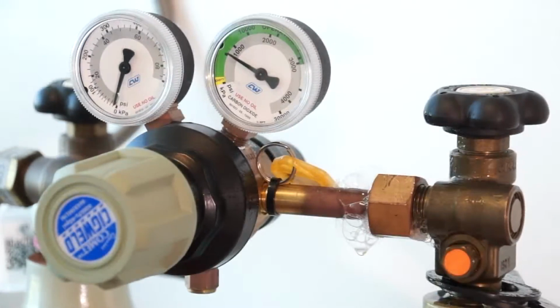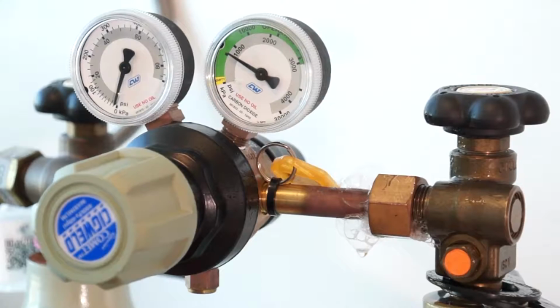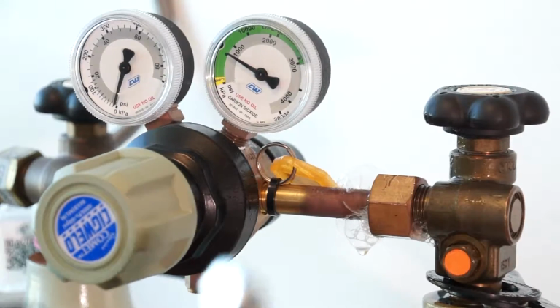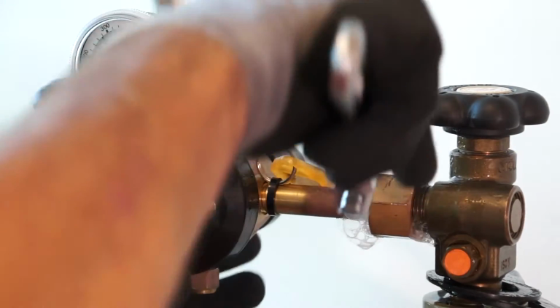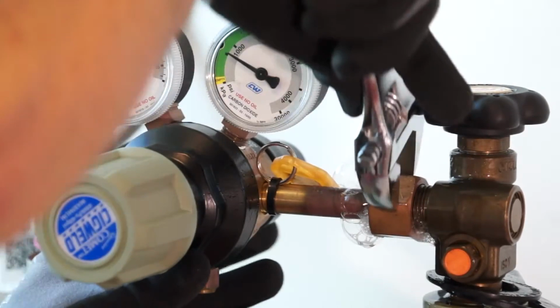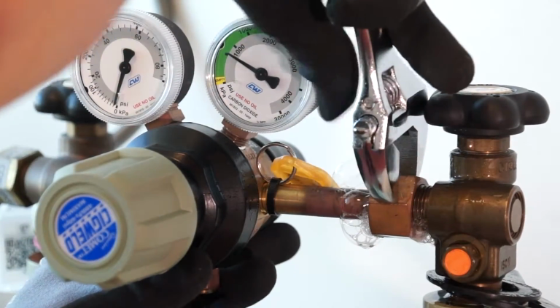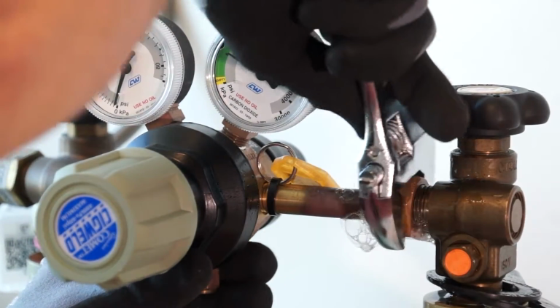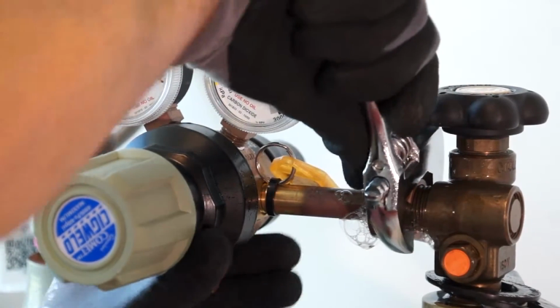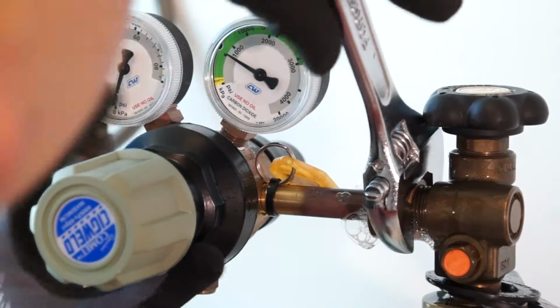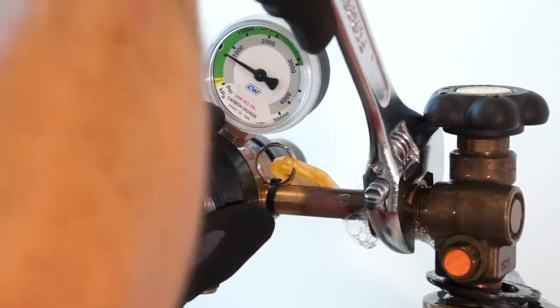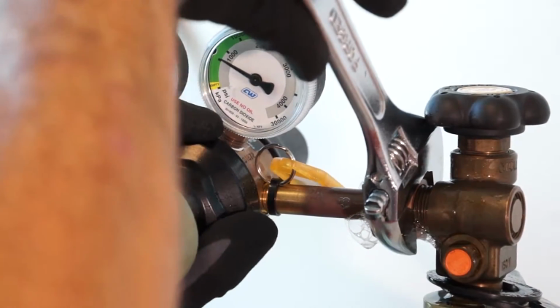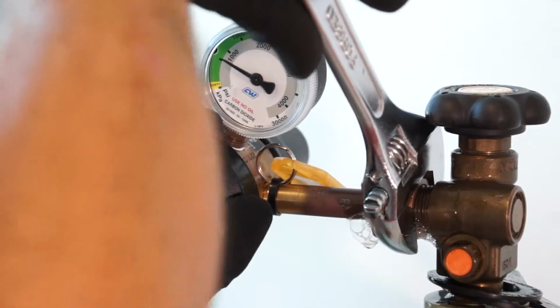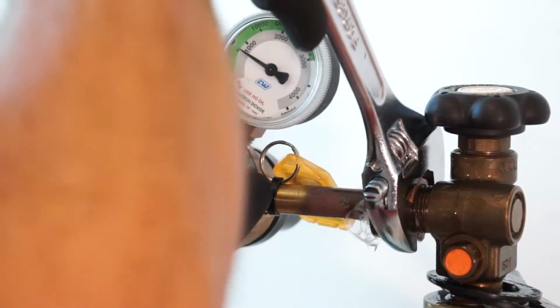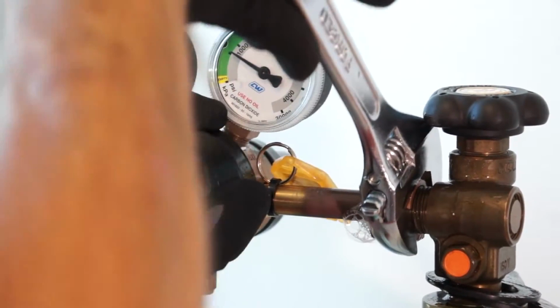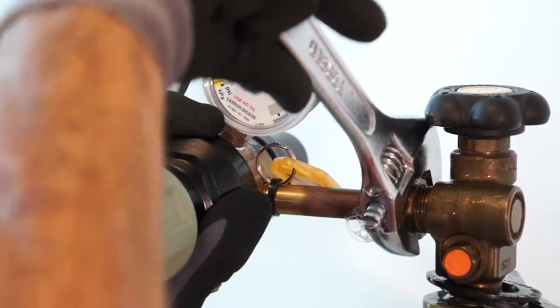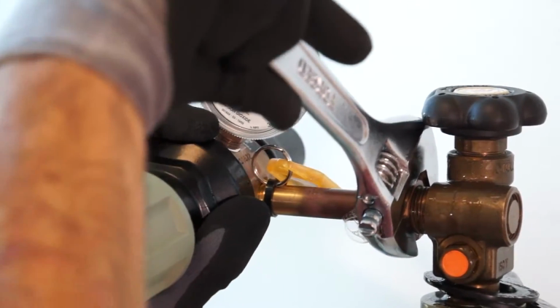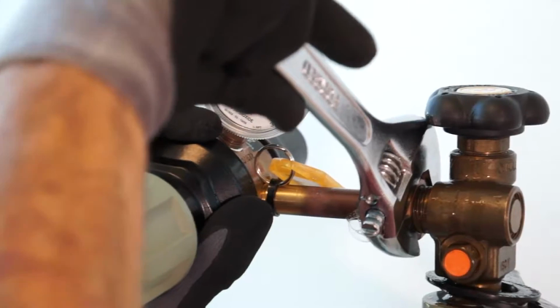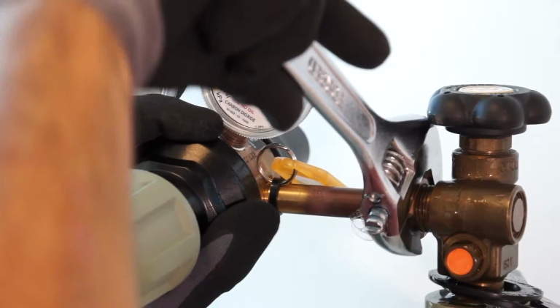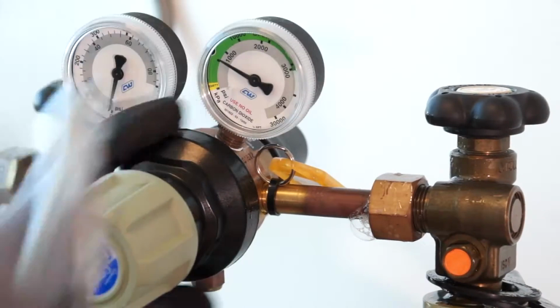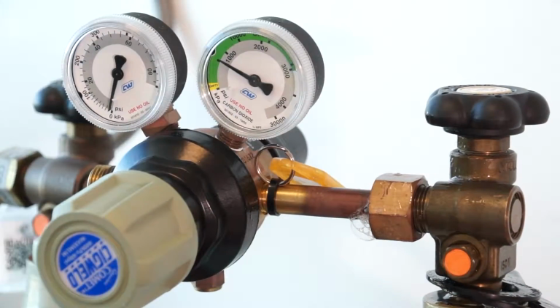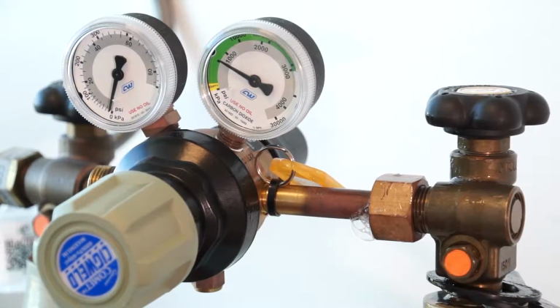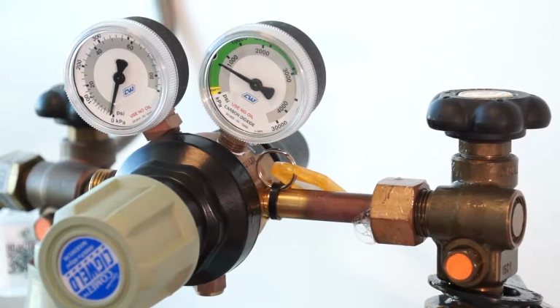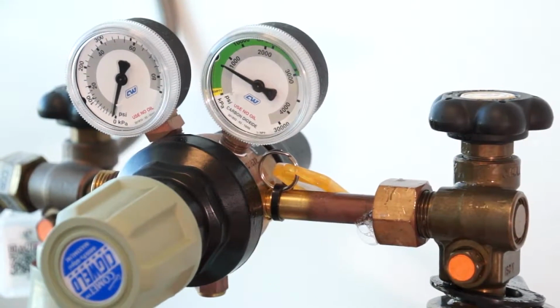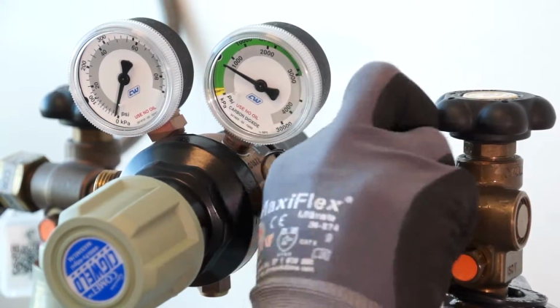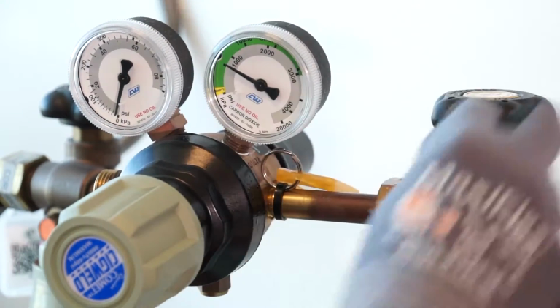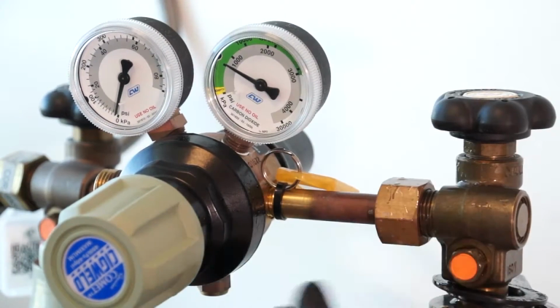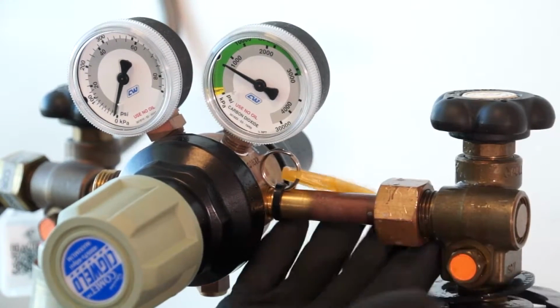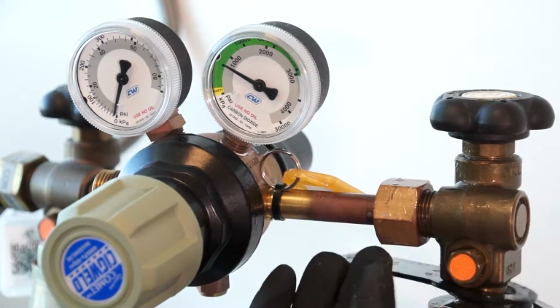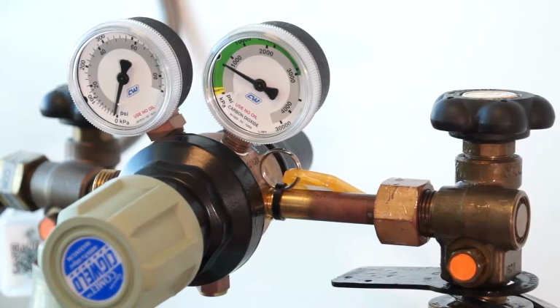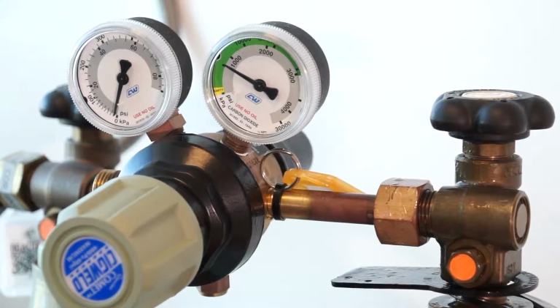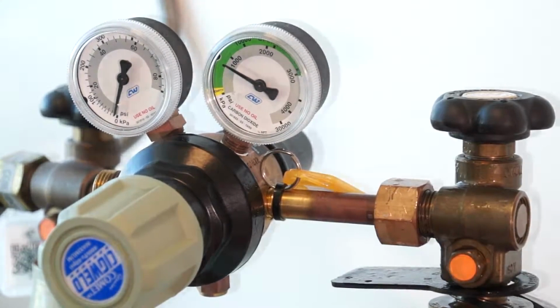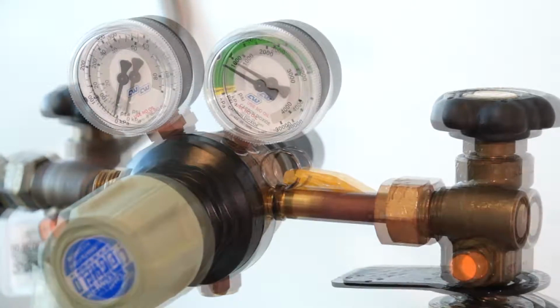Check for leaks. Tighten the union nut if necessary and ensure that bubble formation has stopped. If a leak remains, regulator replacement may be required.